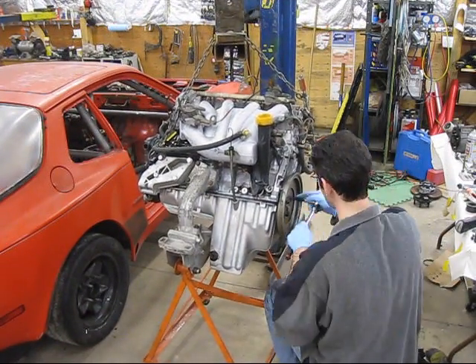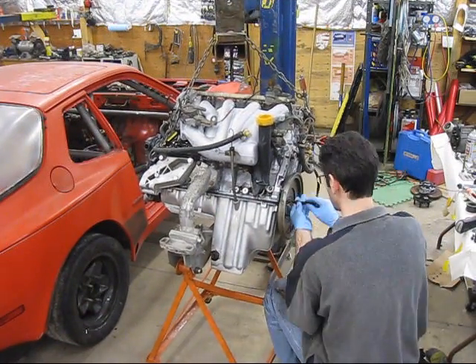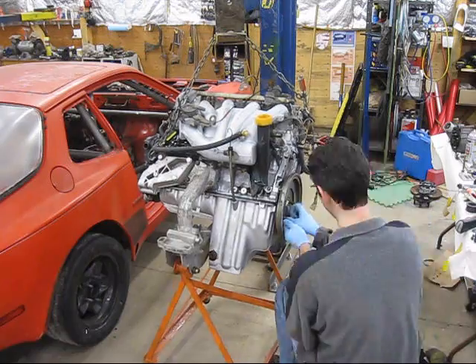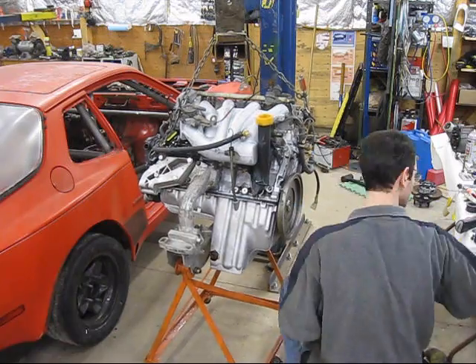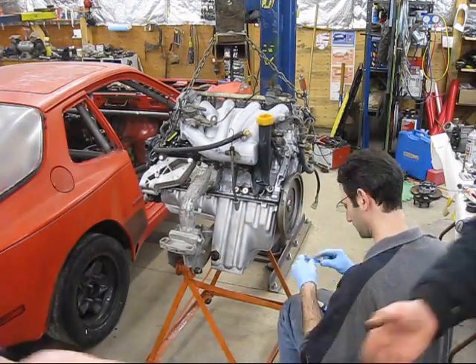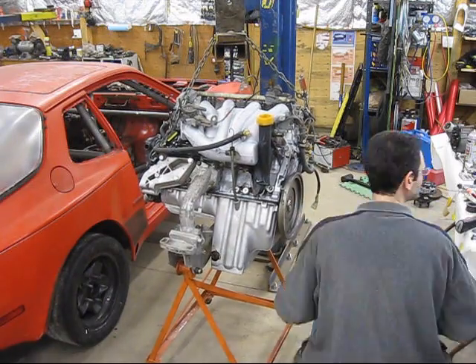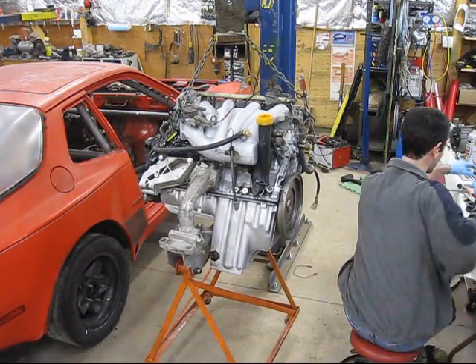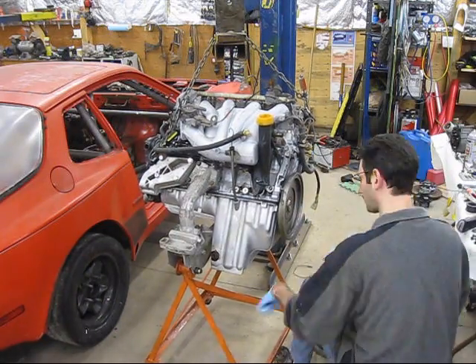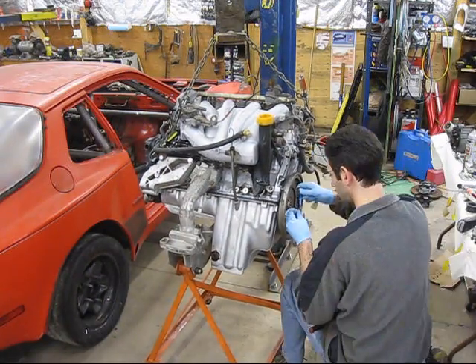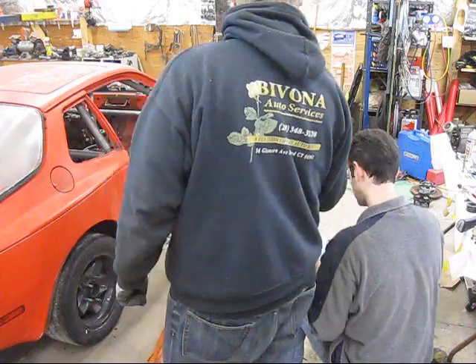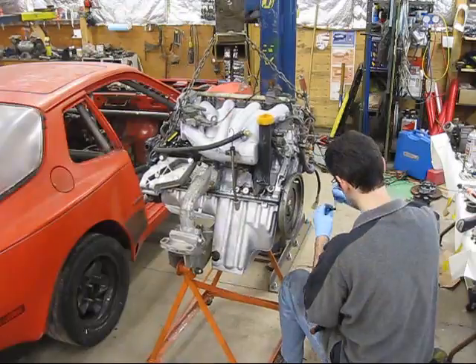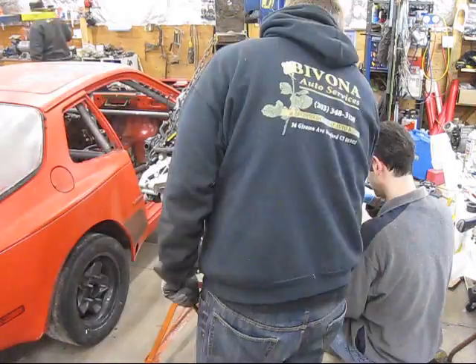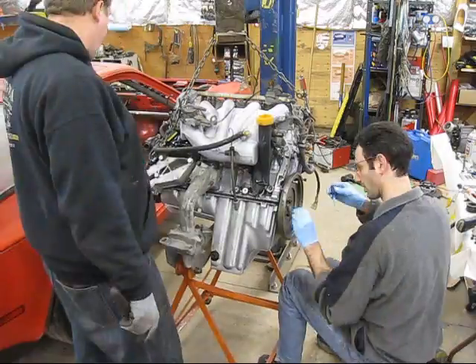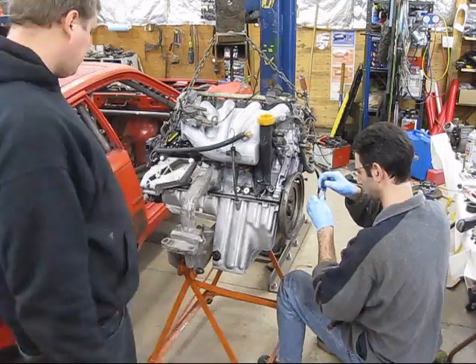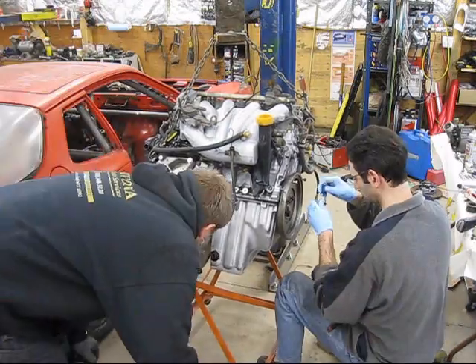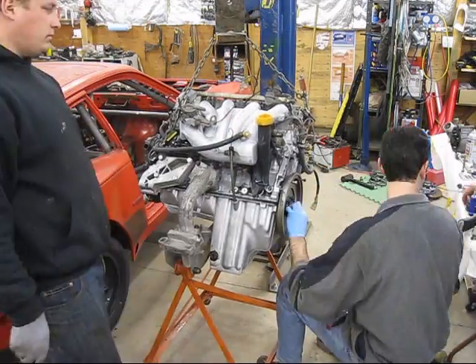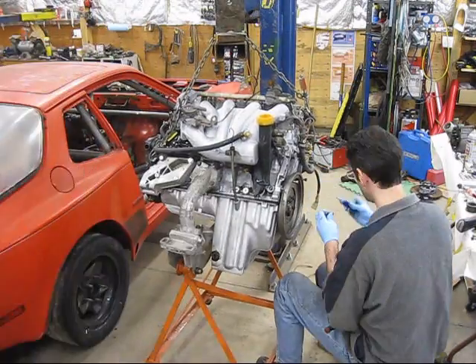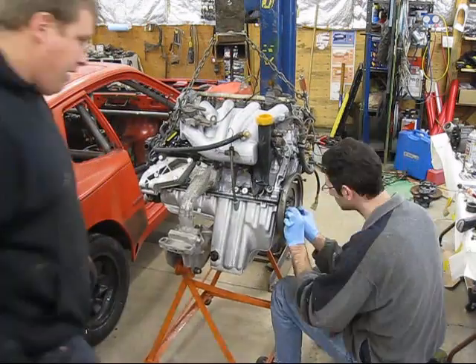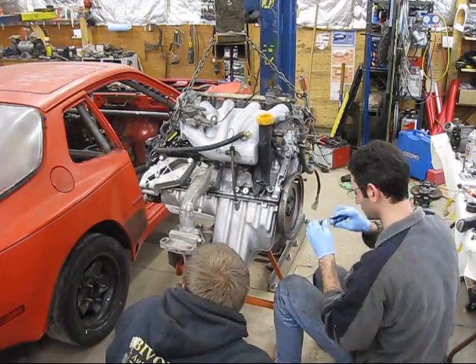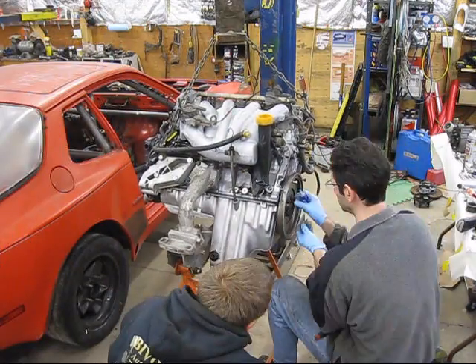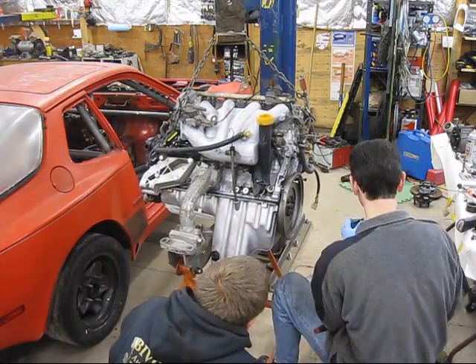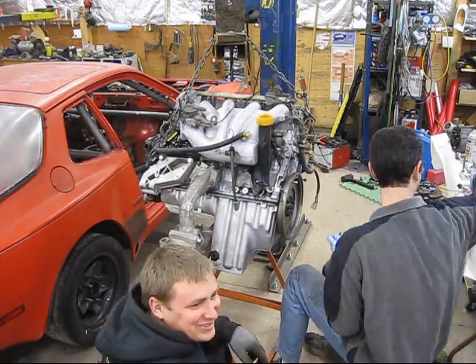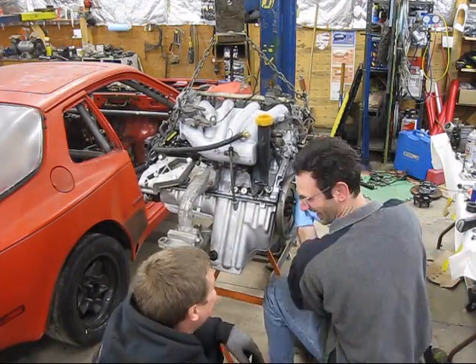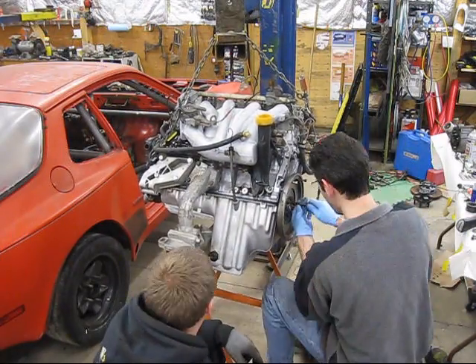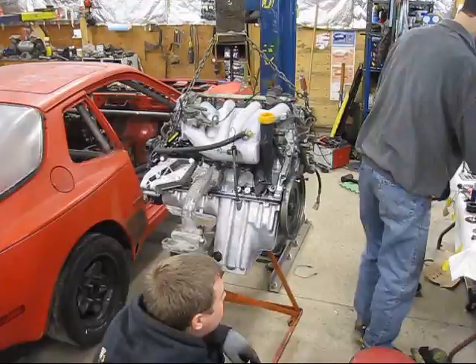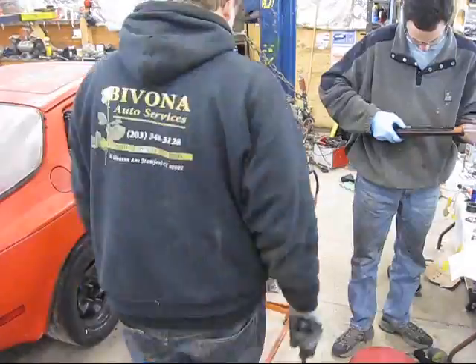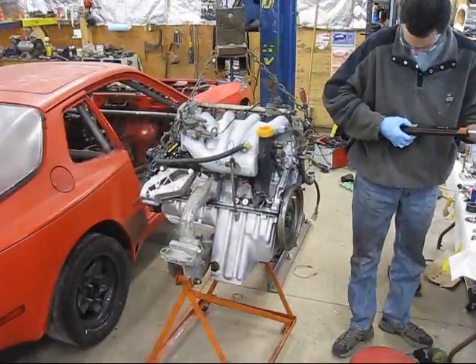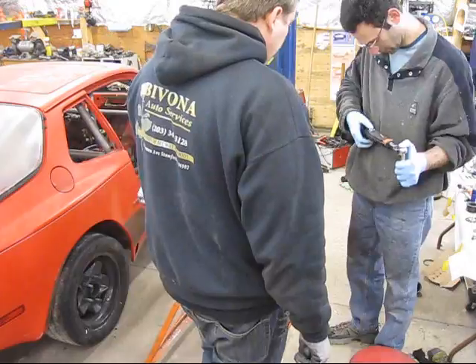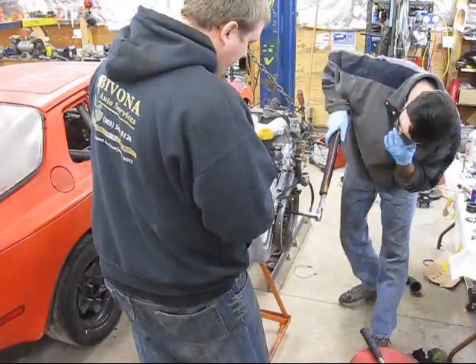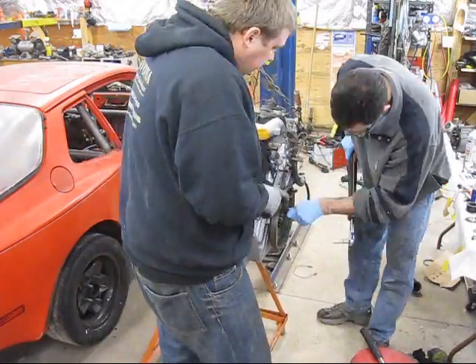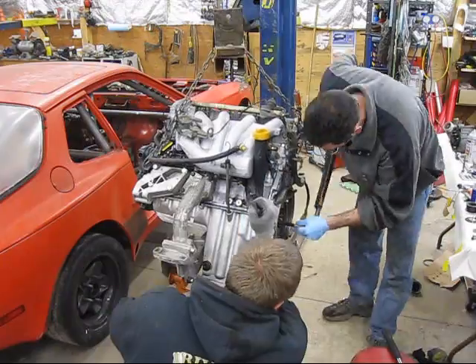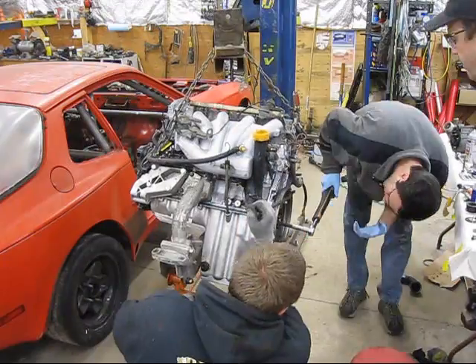Raise the engine up with the lift to take off the engine stand. There's a dolly that bolts on where the control arms go — this is how we will put it in the car. We raise the car up, roll the dolly under the car, and then lower the car on top of it. But first we have to put the flywheel on.